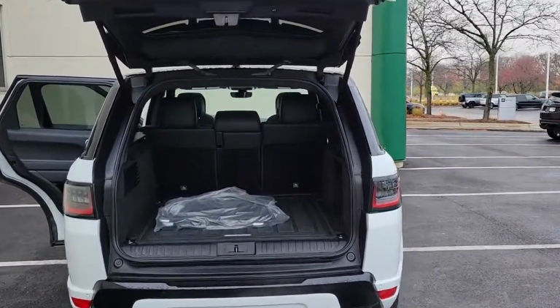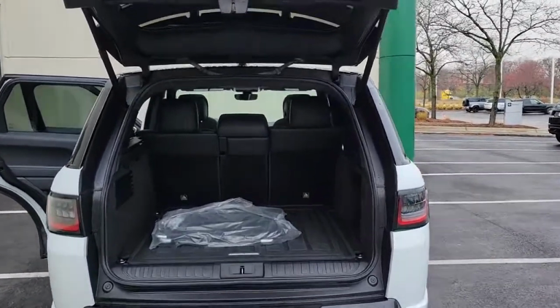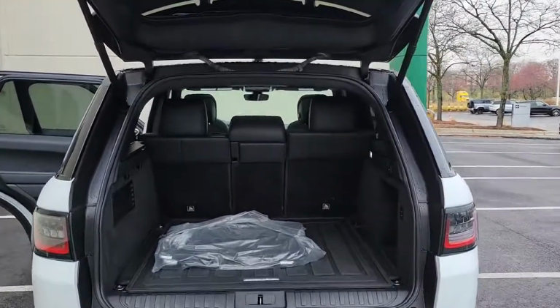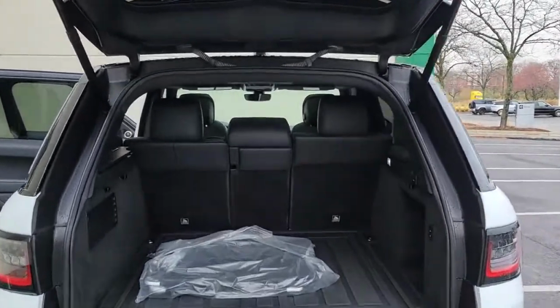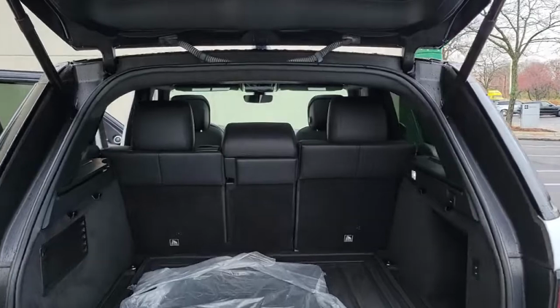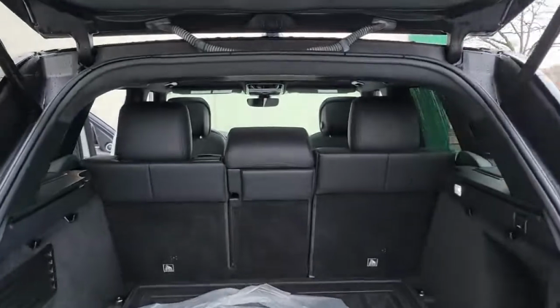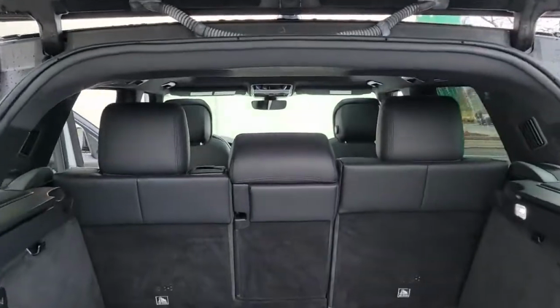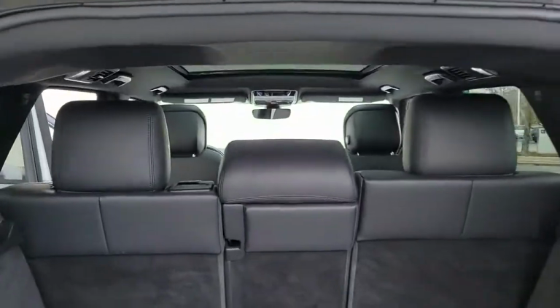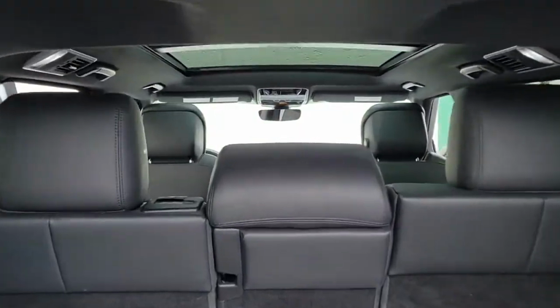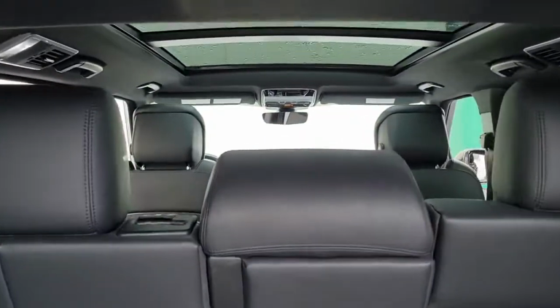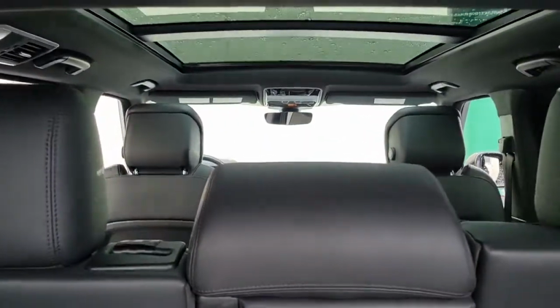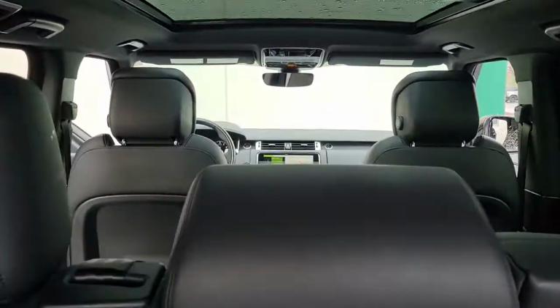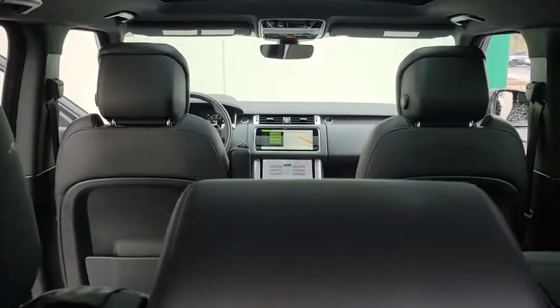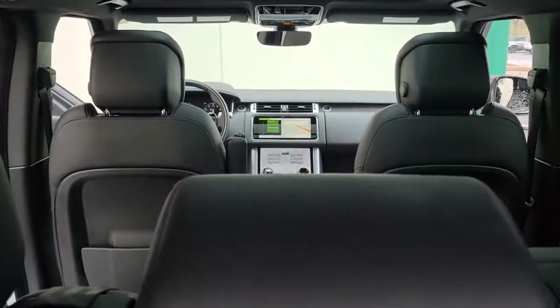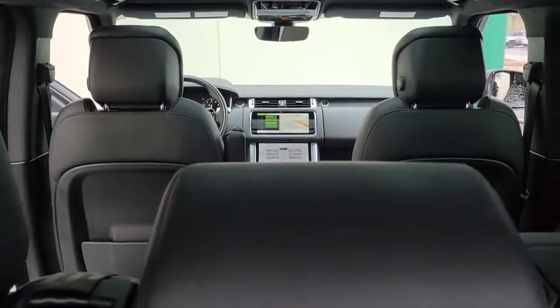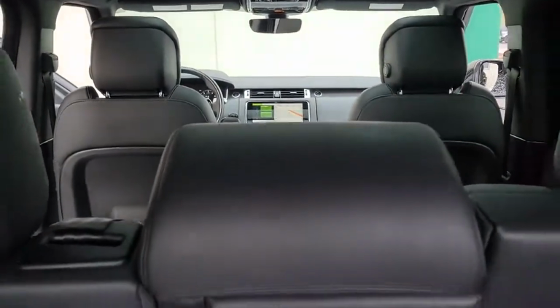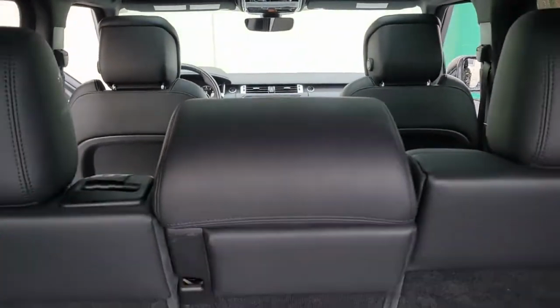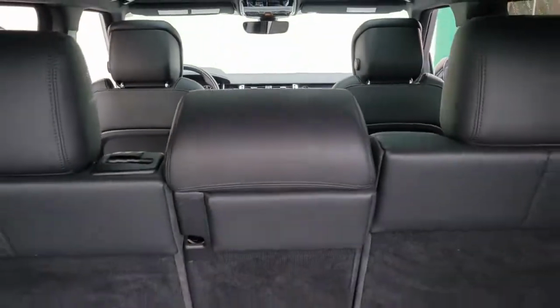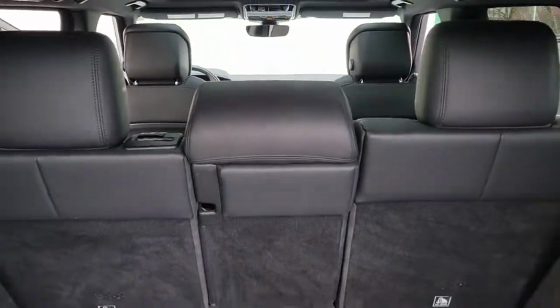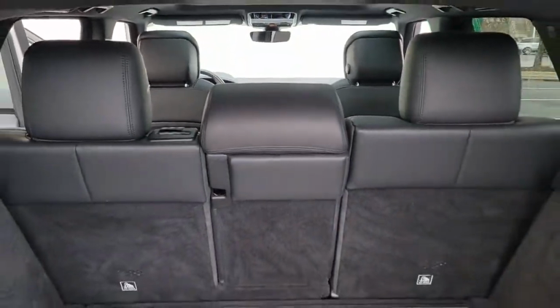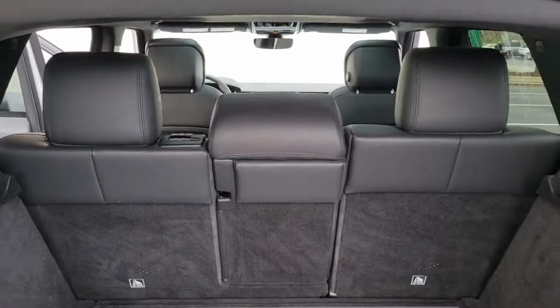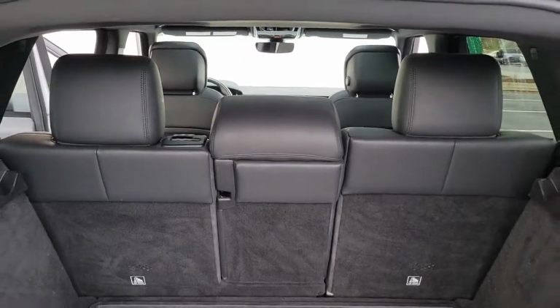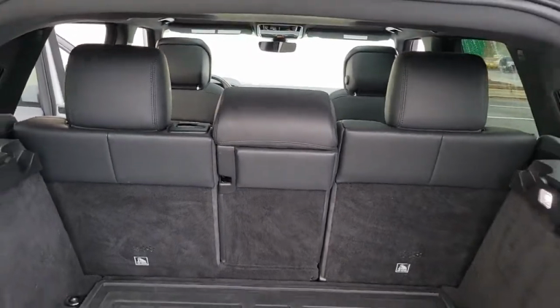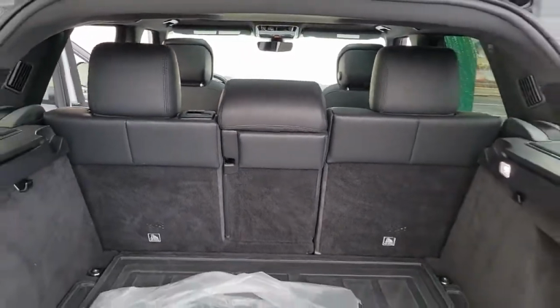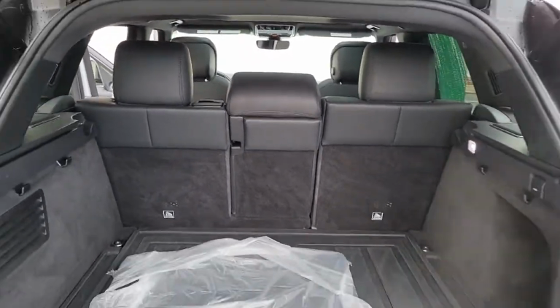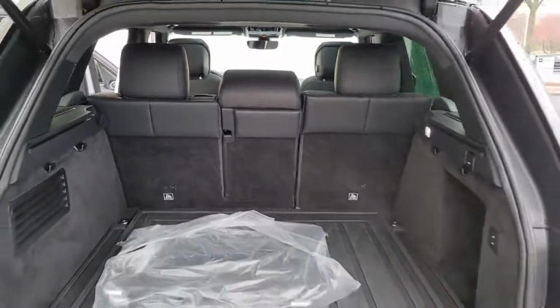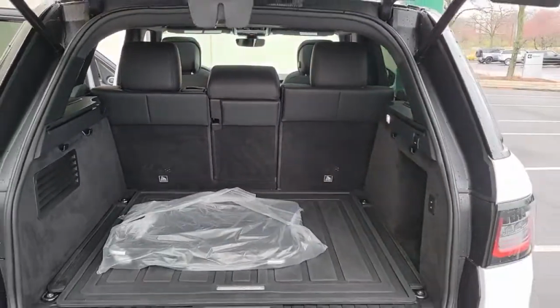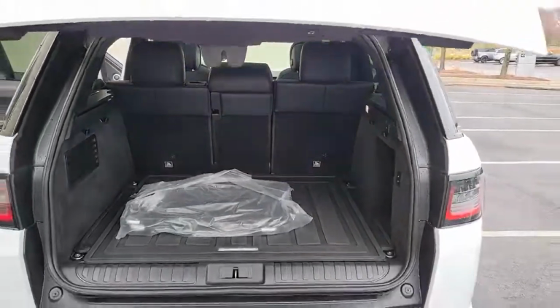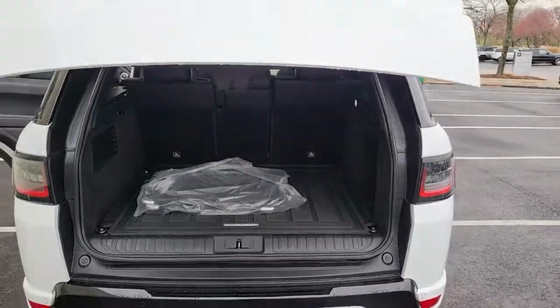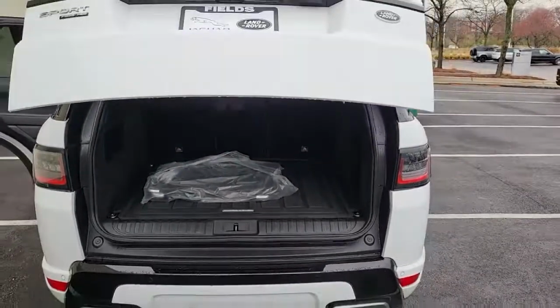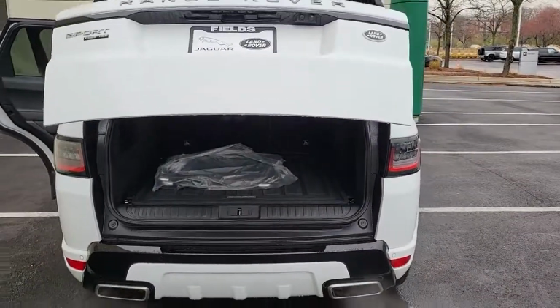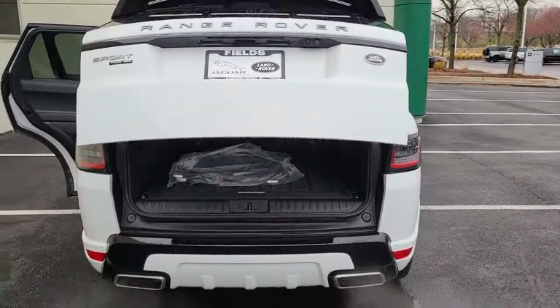Sleek, modern, and premium in every sense, this mid-size luxury SUV inspires excellence through its superior design and build quality.